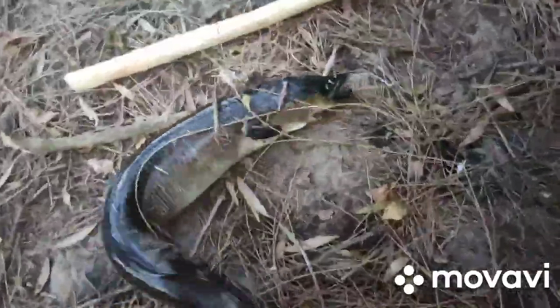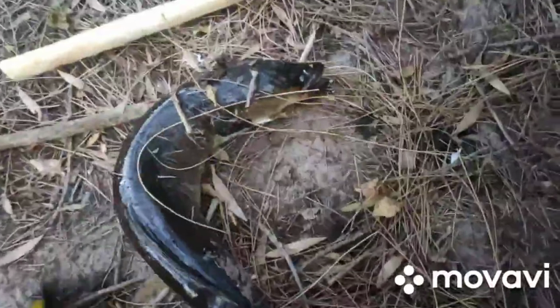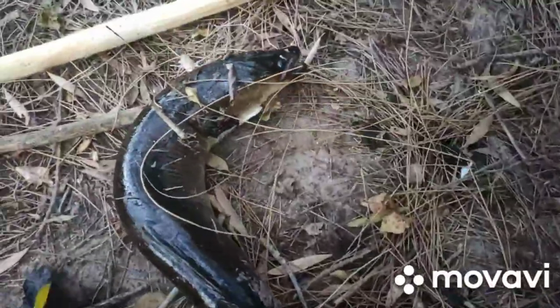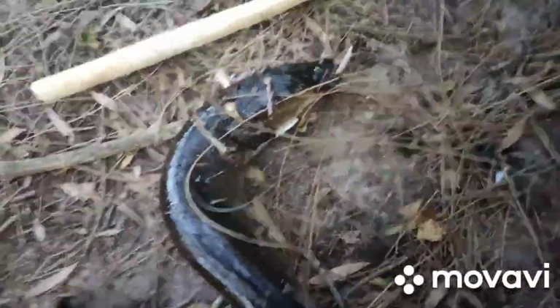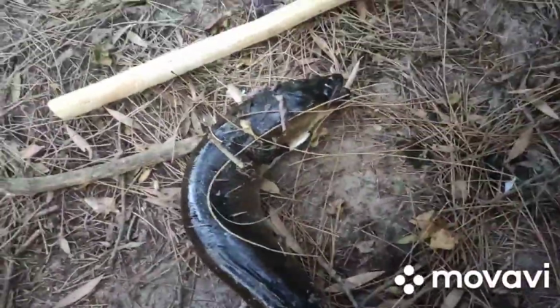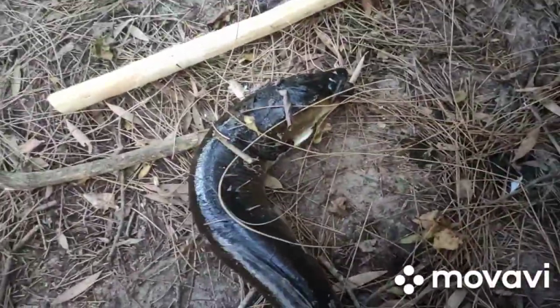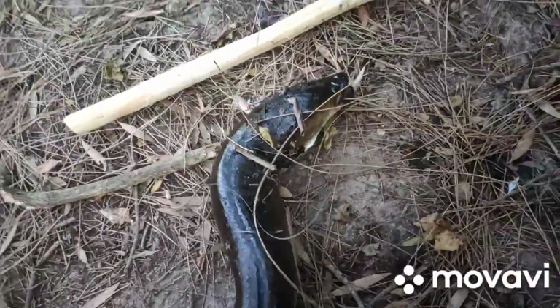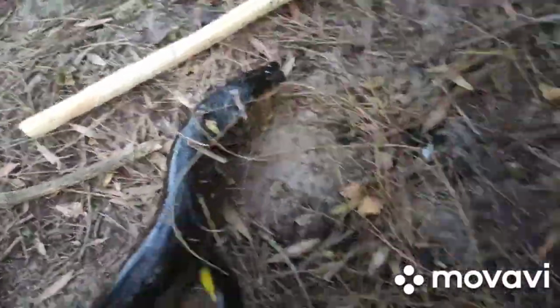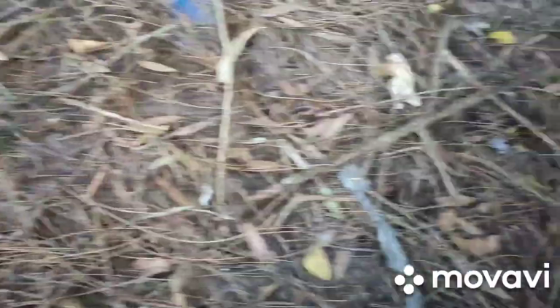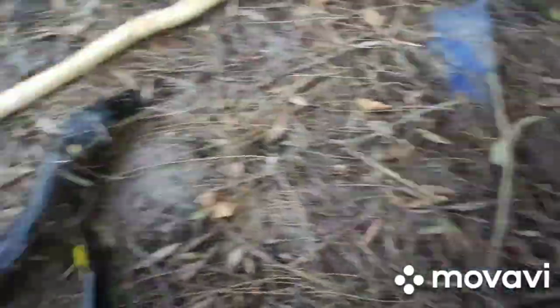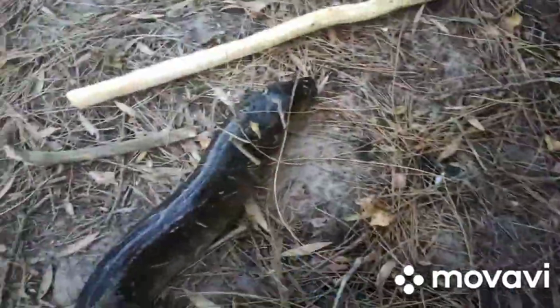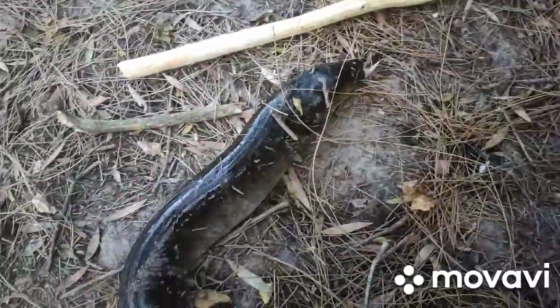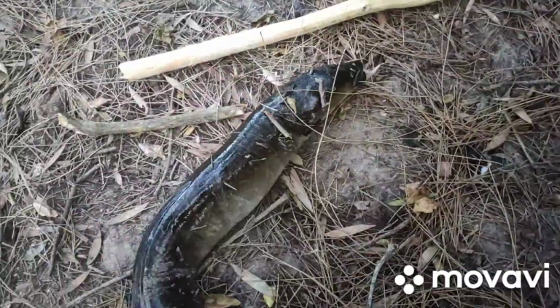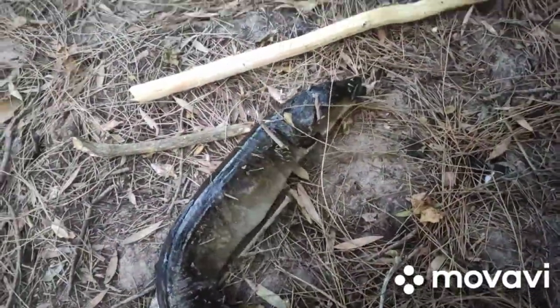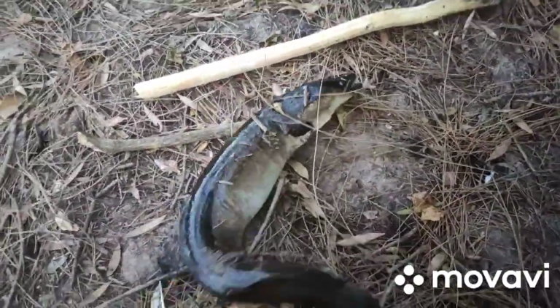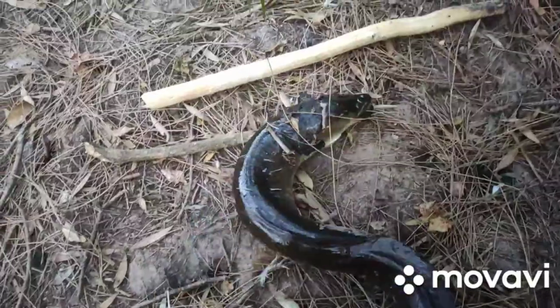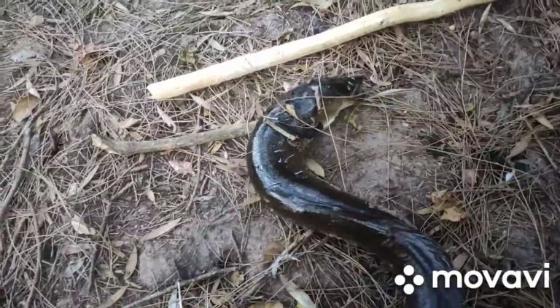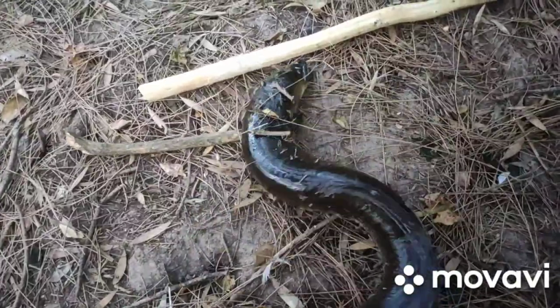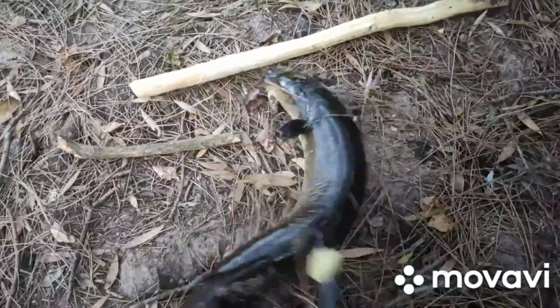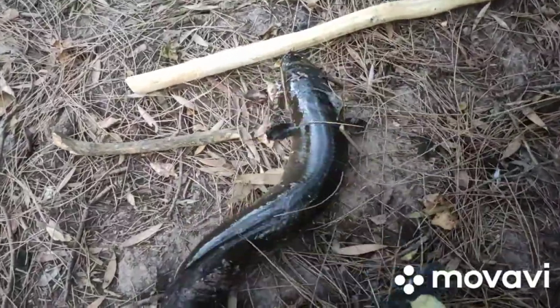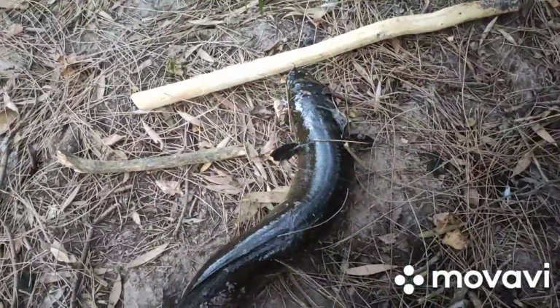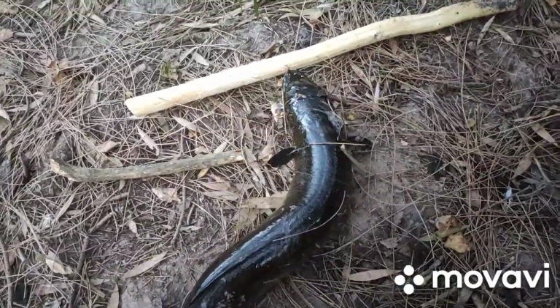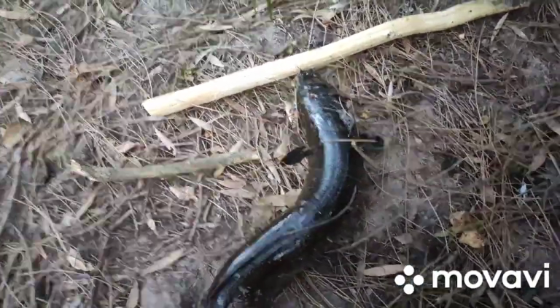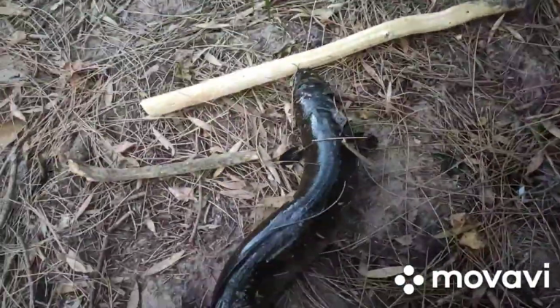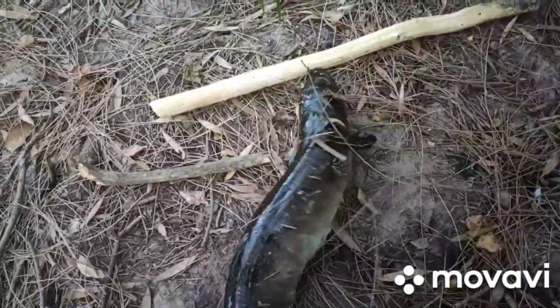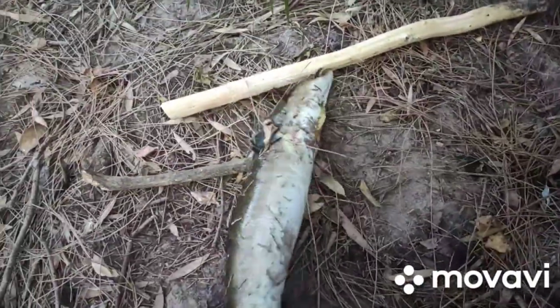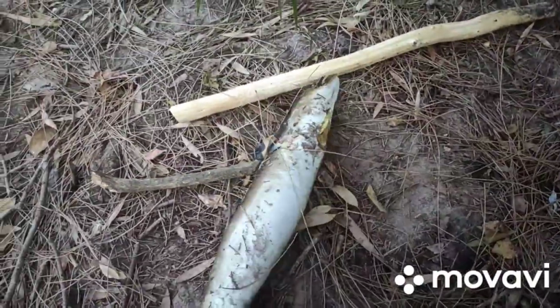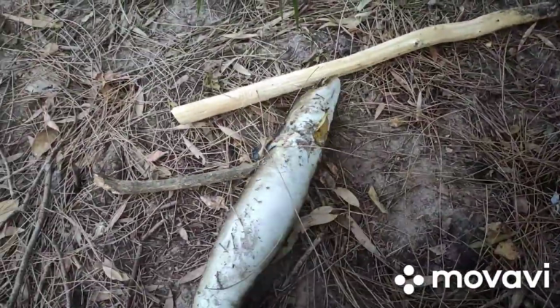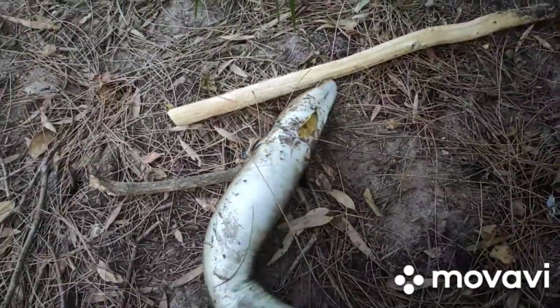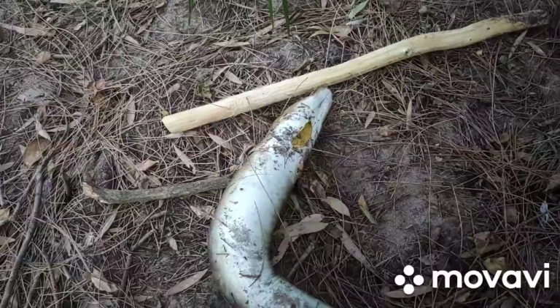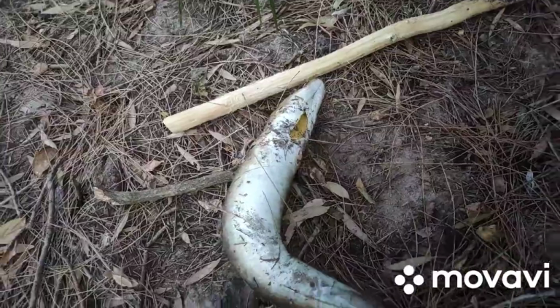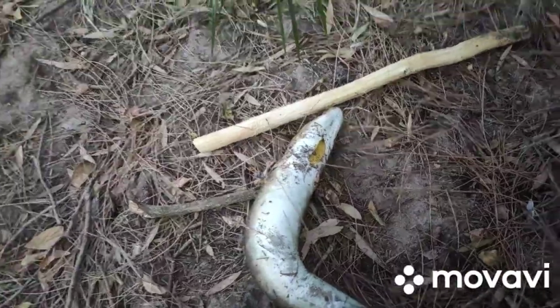If they swallow the hook, I'll just cut the hook off and dump the eel in the bucket as is. I'm not afraid to get my hands dirty, but for a five to ten cent hook I can't be bothered.